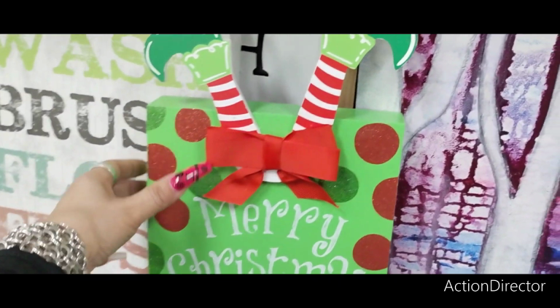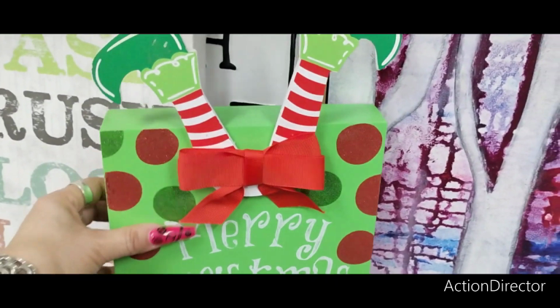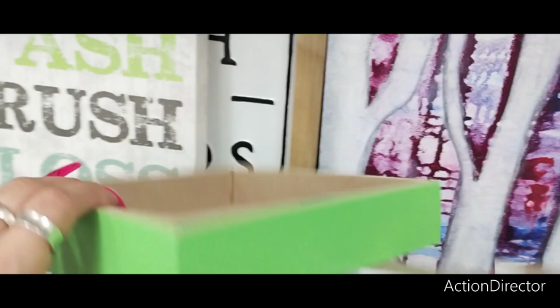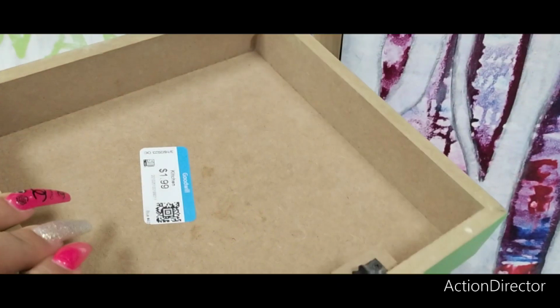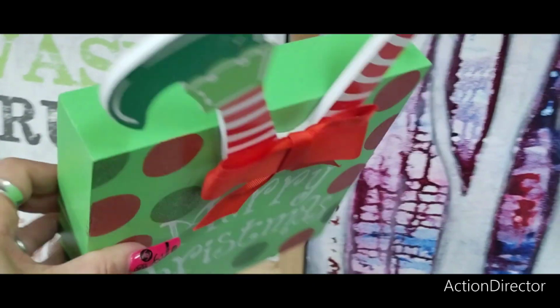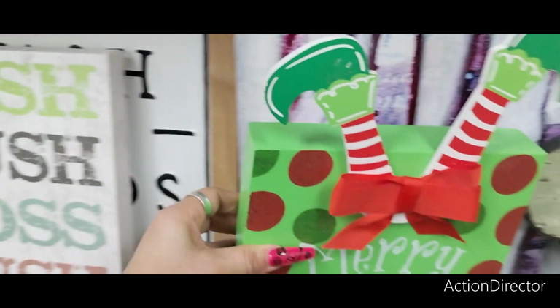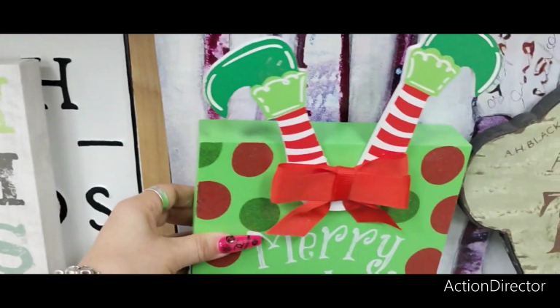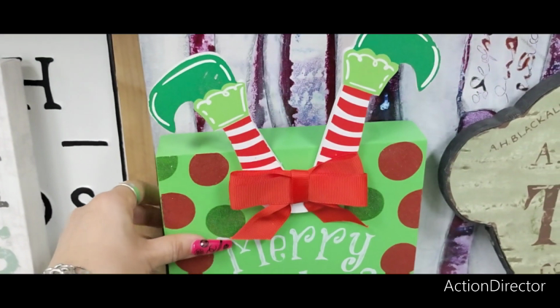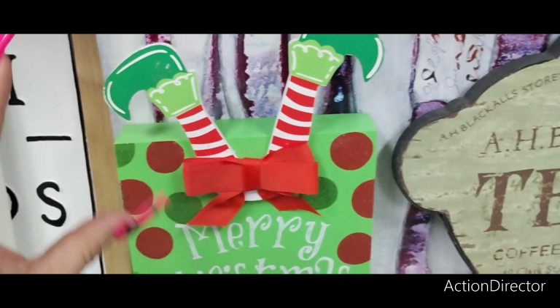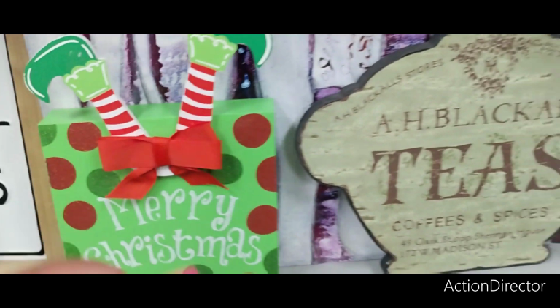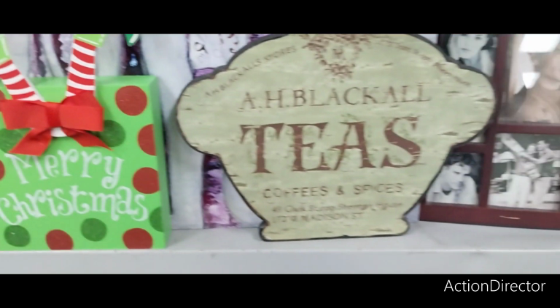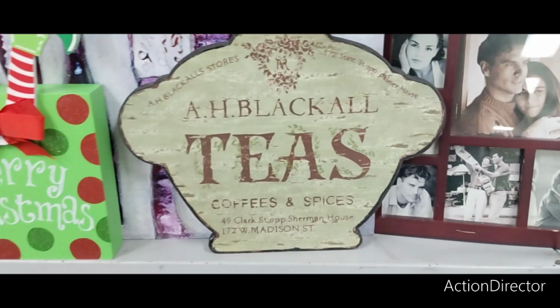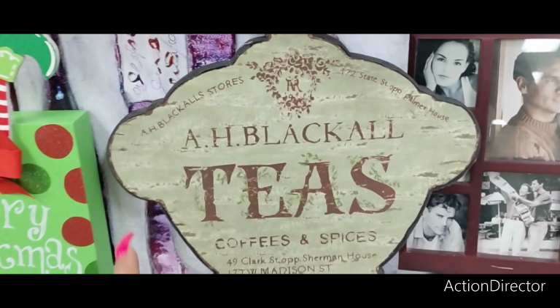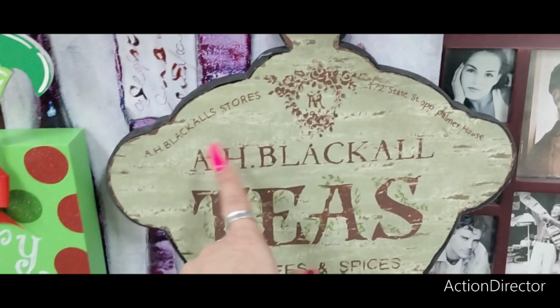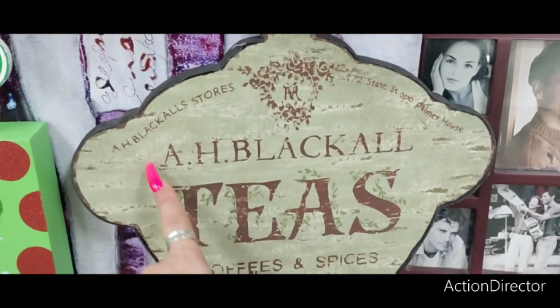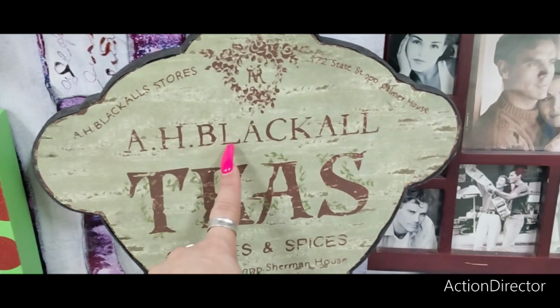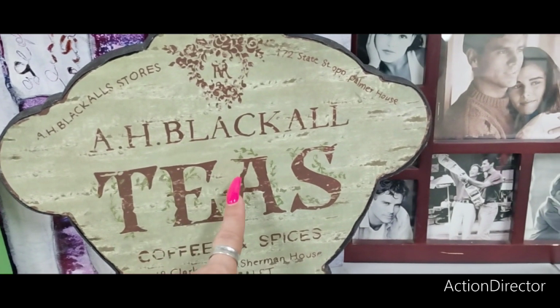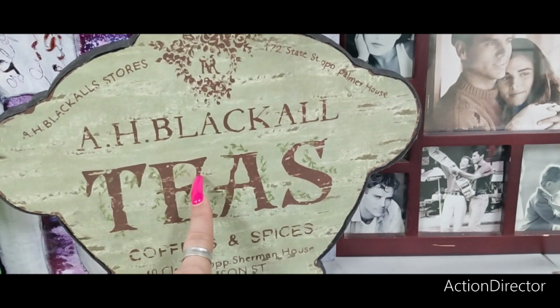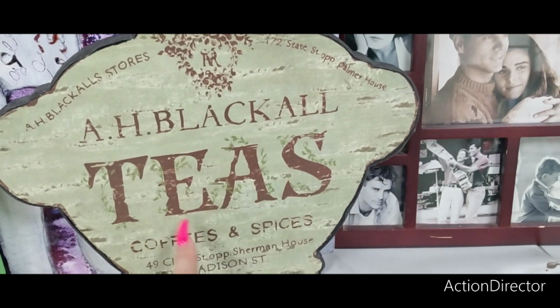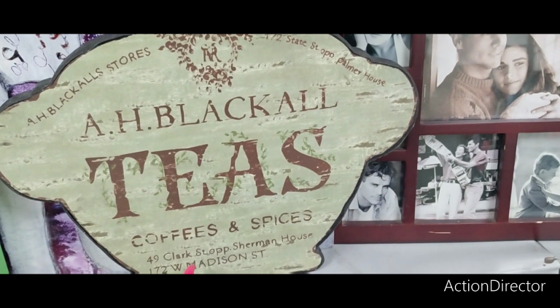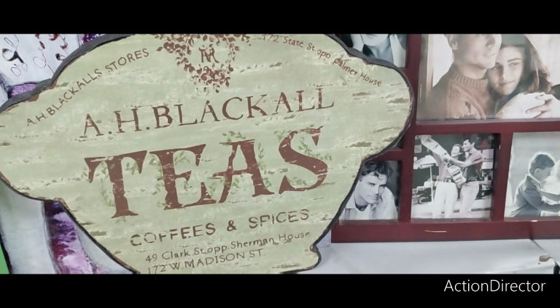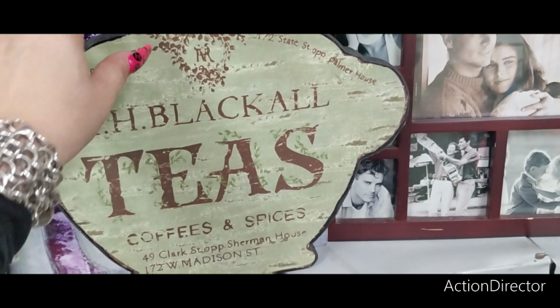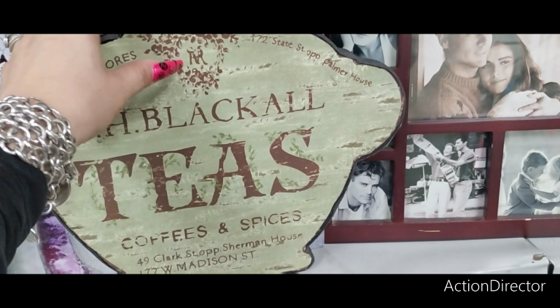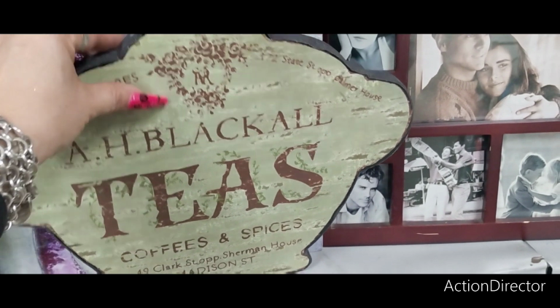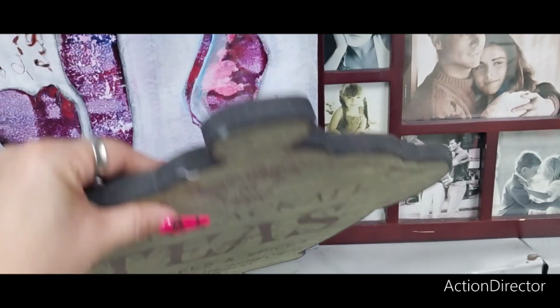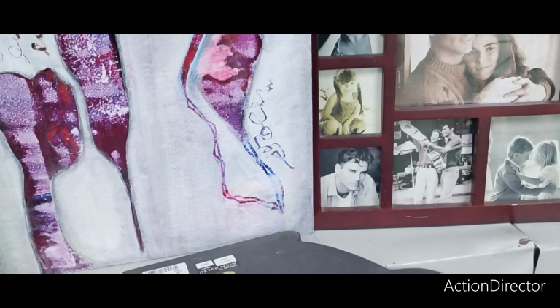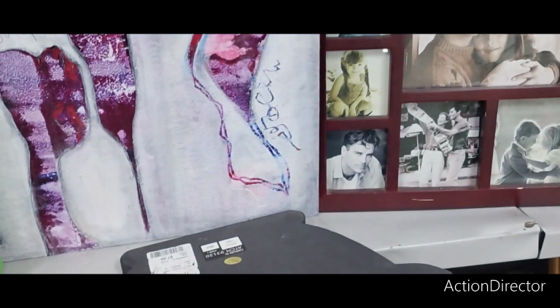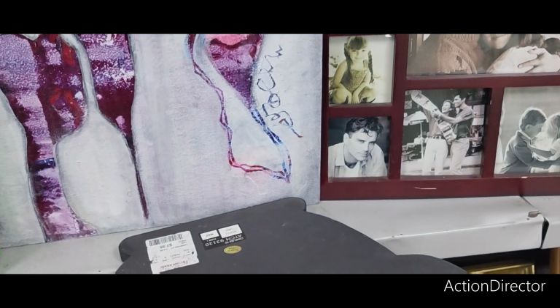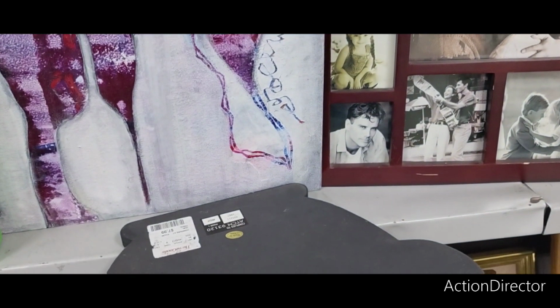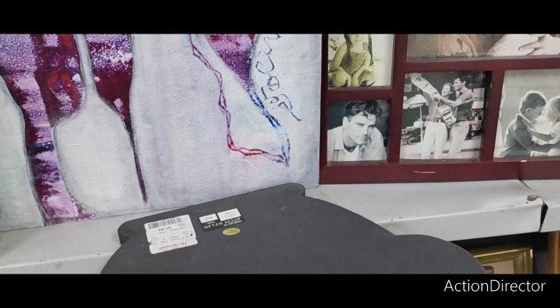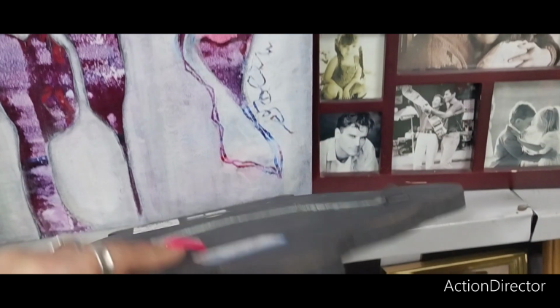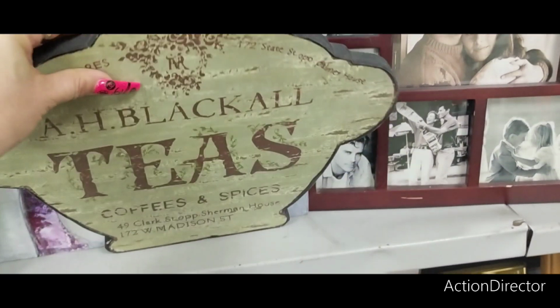Merry Christmas — $1.99, because I will tell you guys where to get it cheaper. Teas, coffees, and spices — that's cute. Home Goods — $7.99, and $2.99 here.